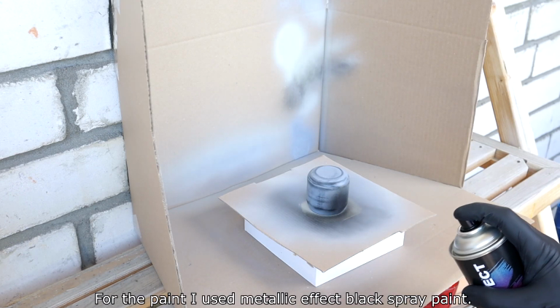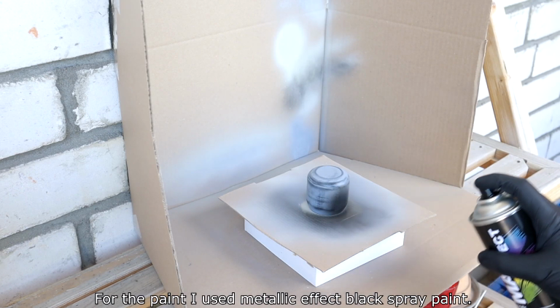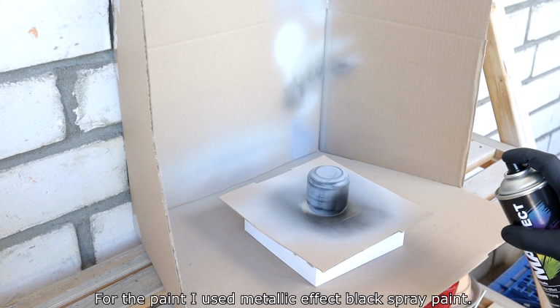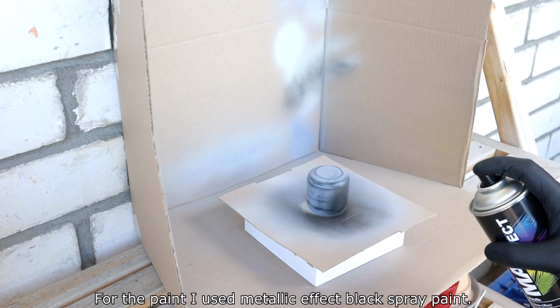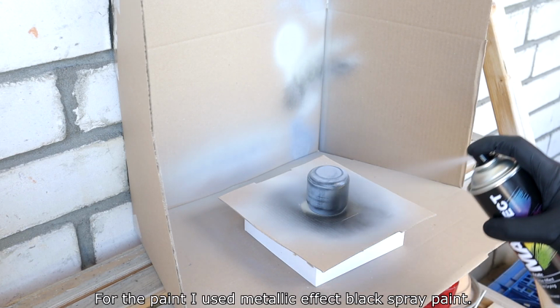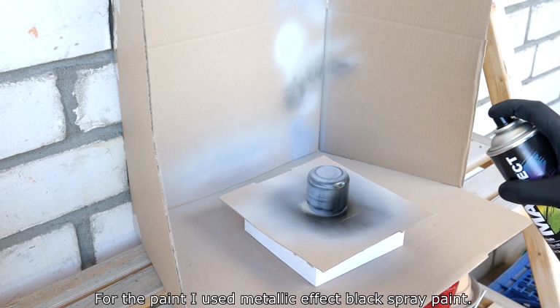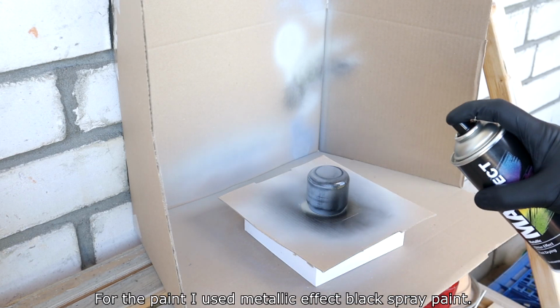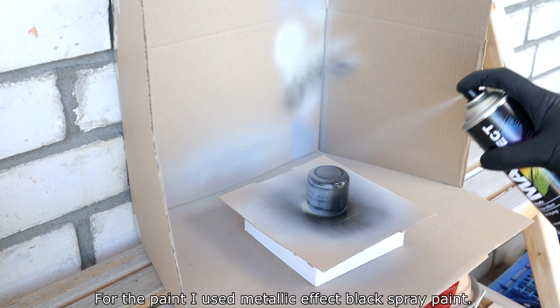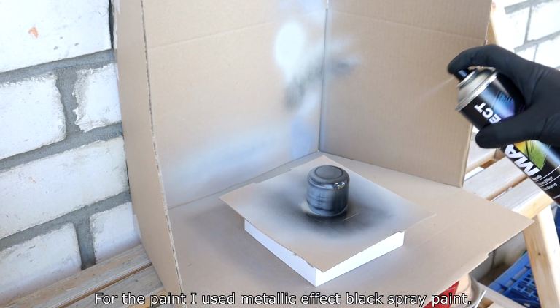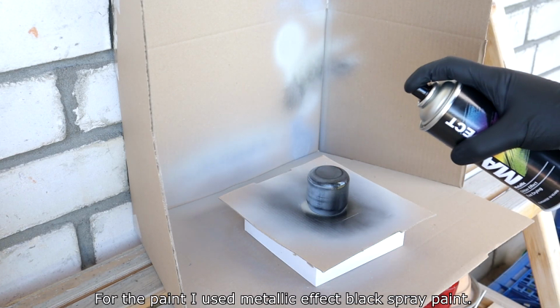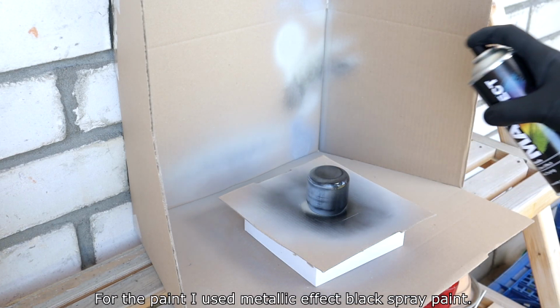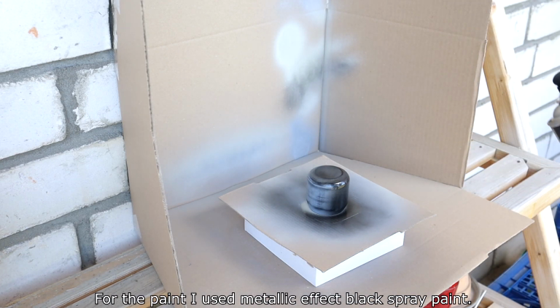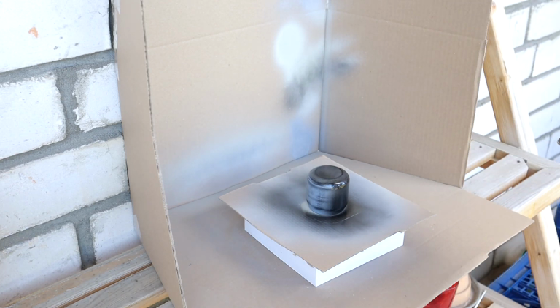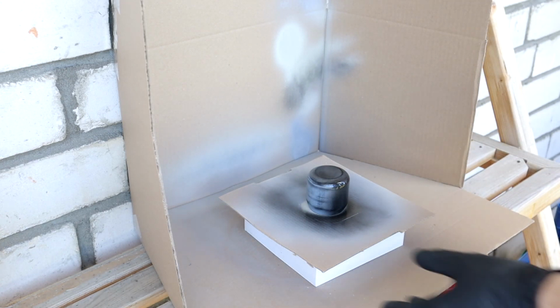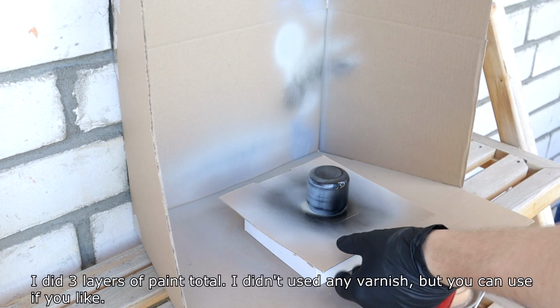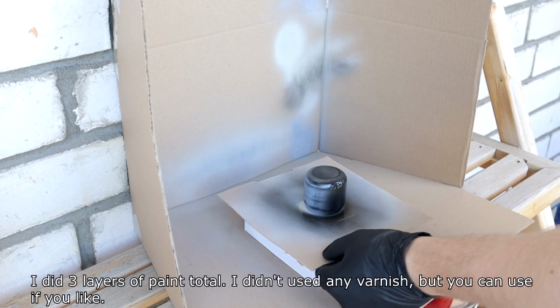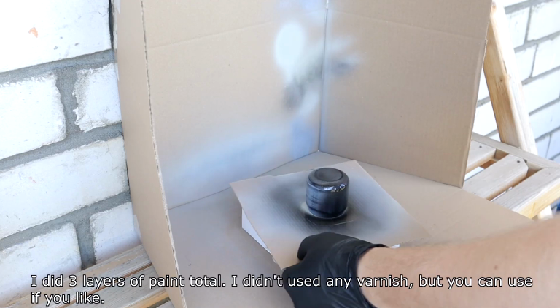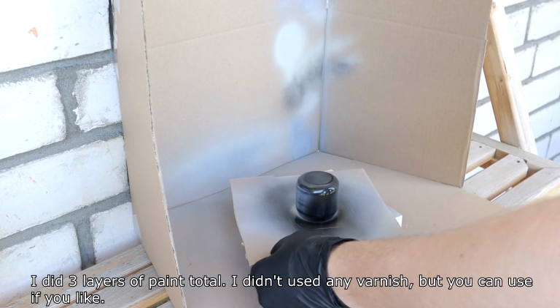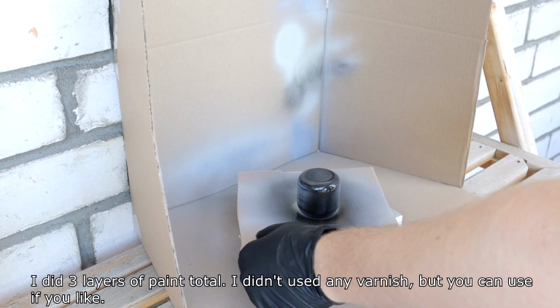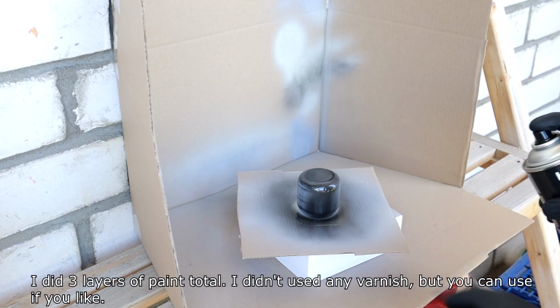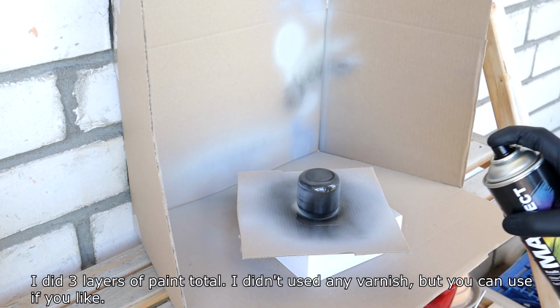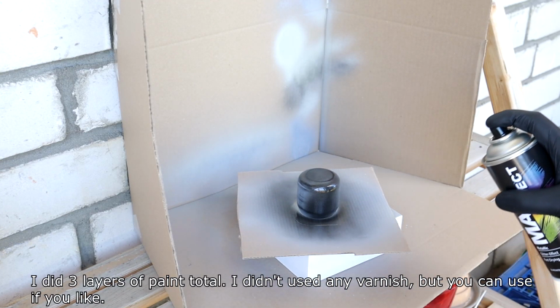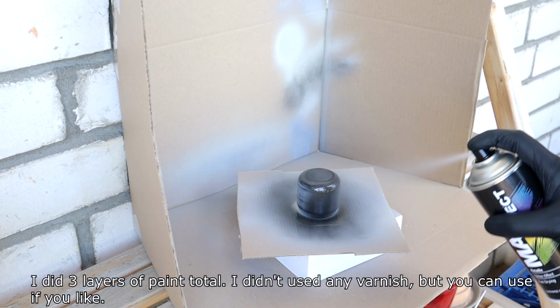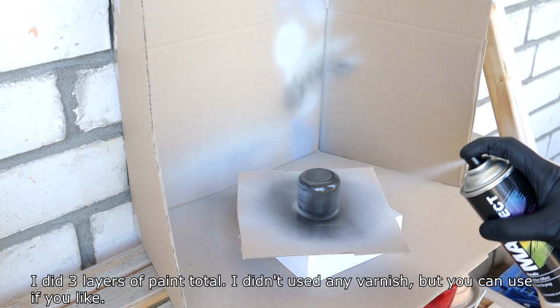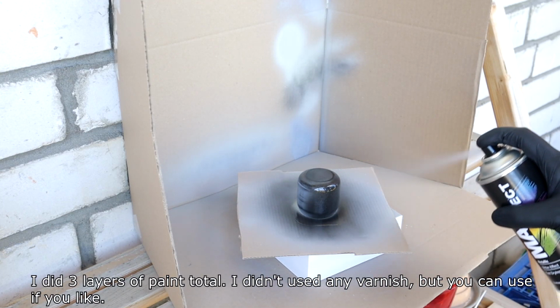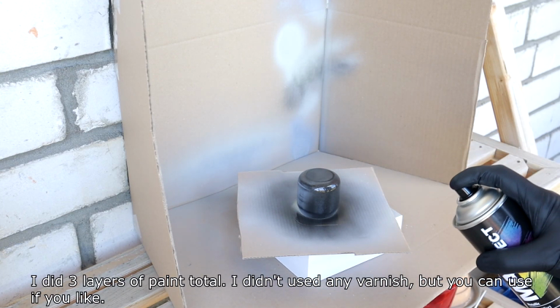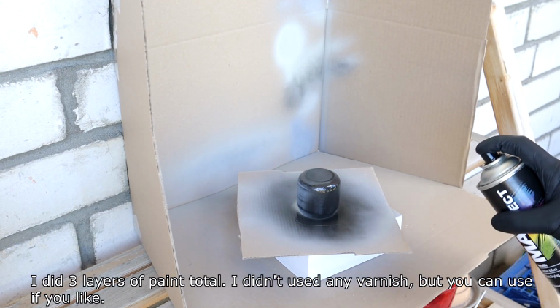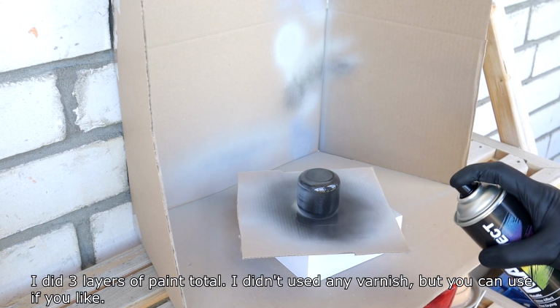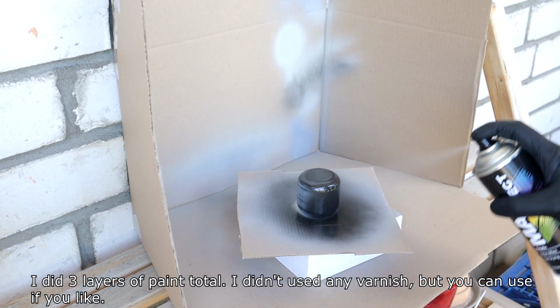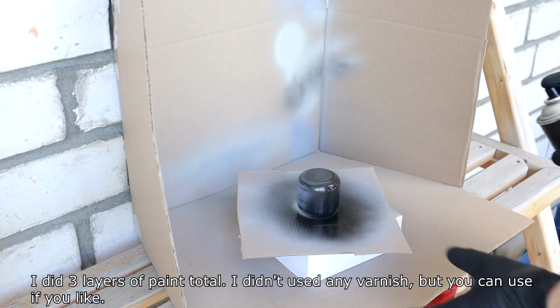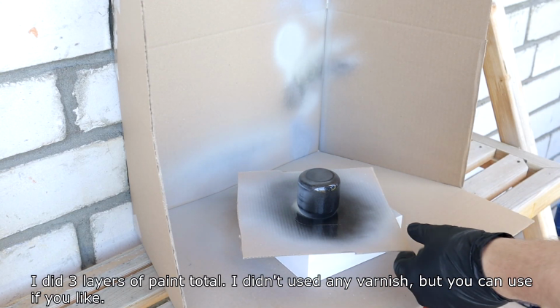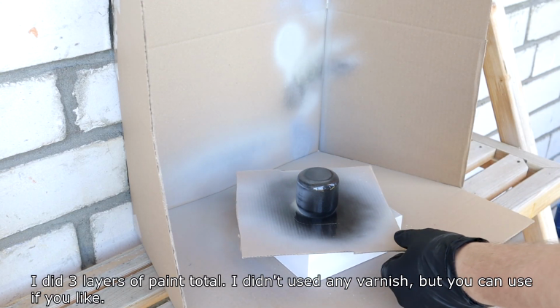For the paint I used metallic effect crackle spray paint. I did 3 layers of paint total. I didn't use any varnish, but you can if you like.